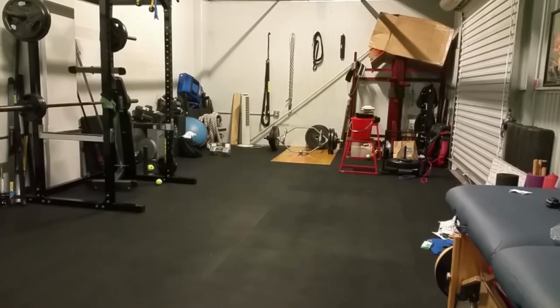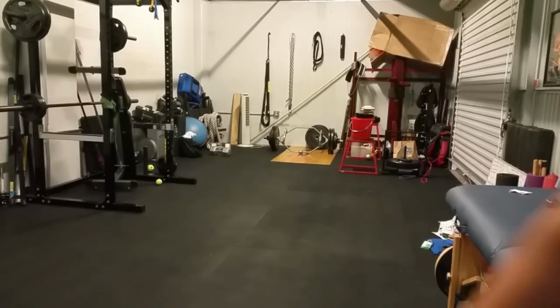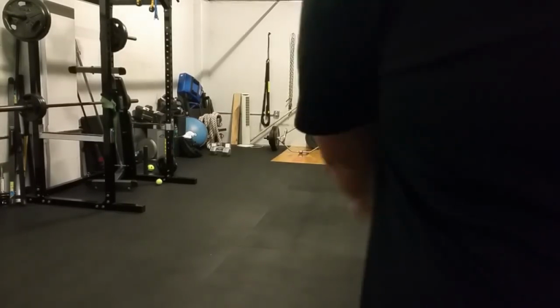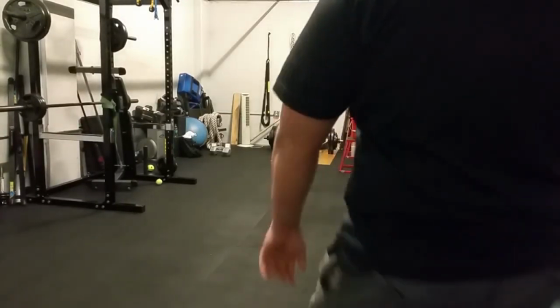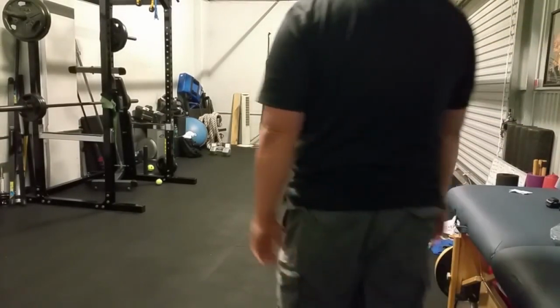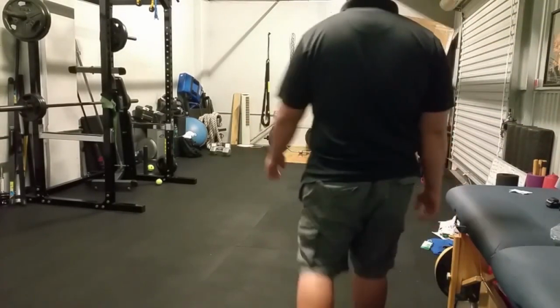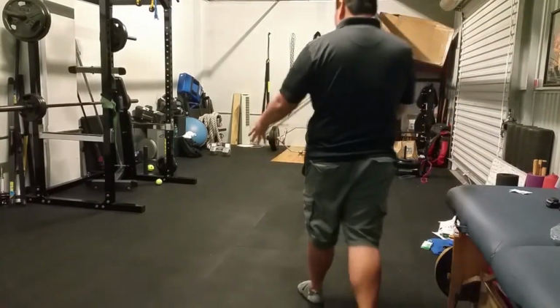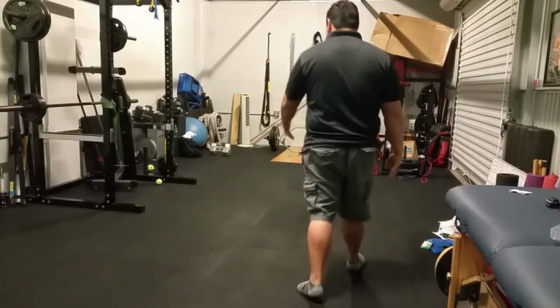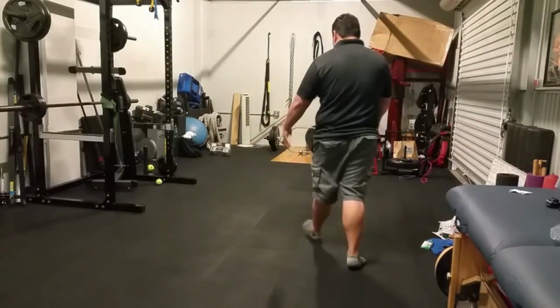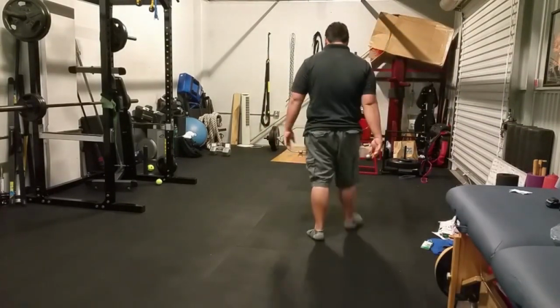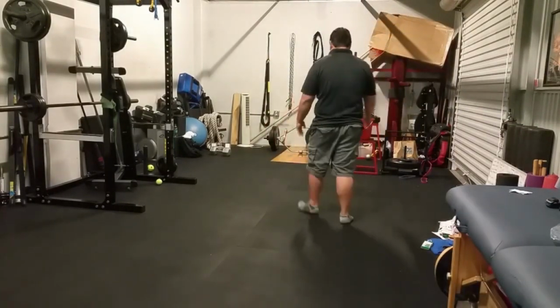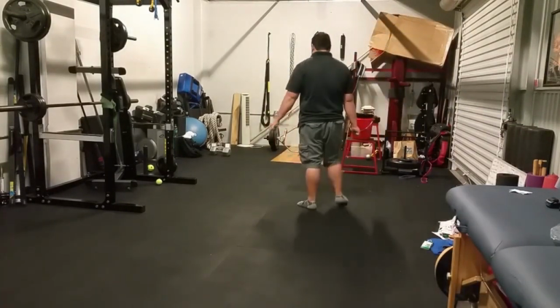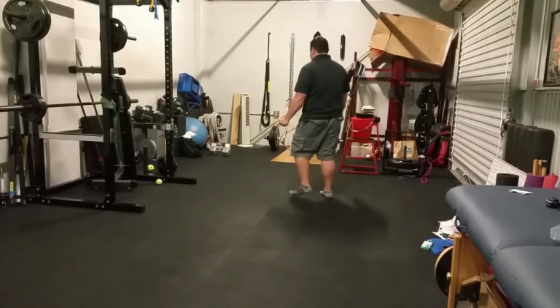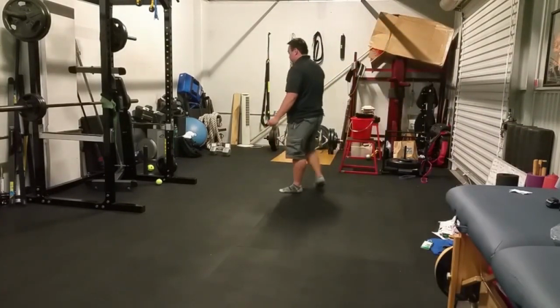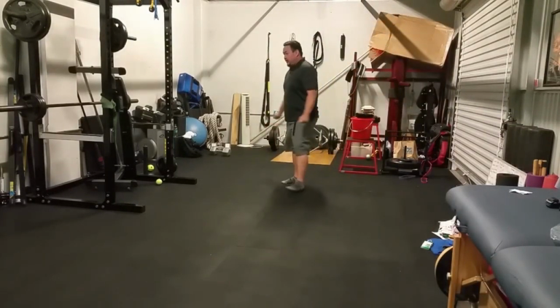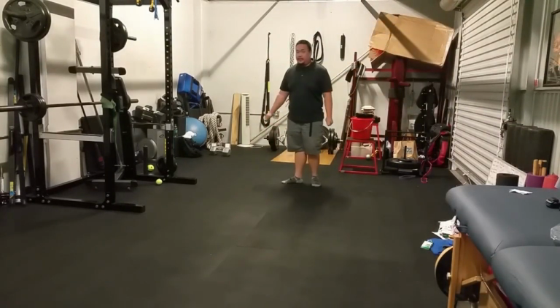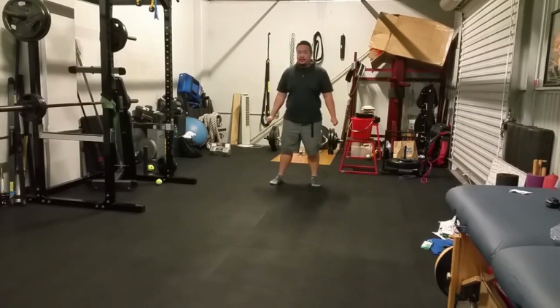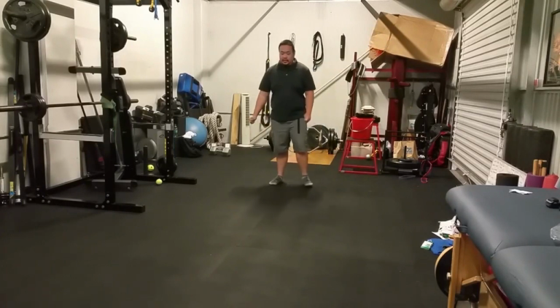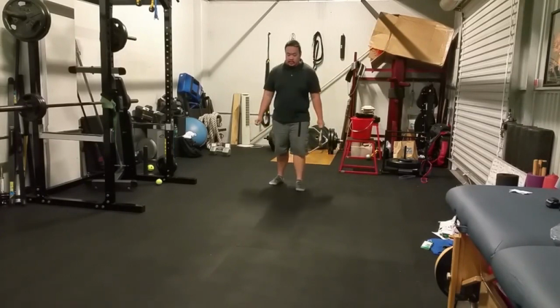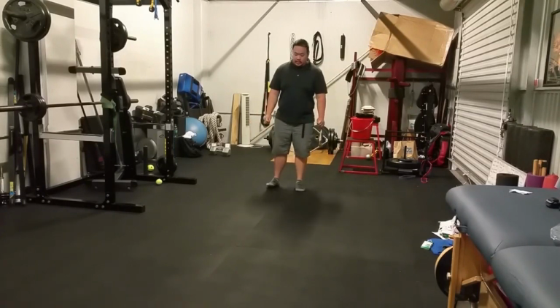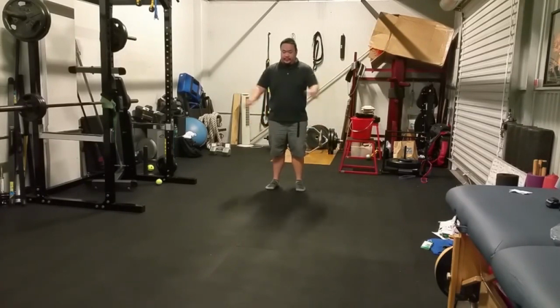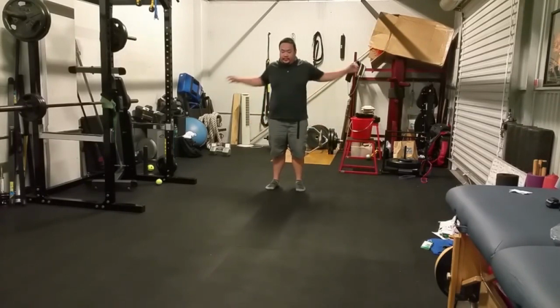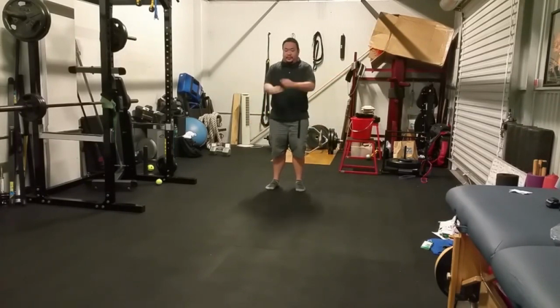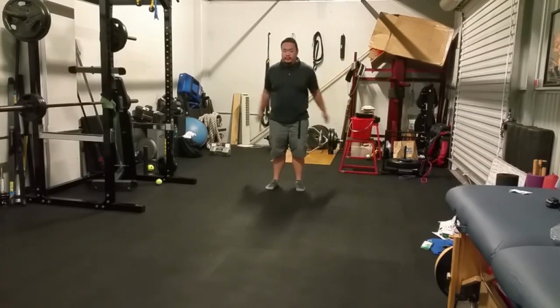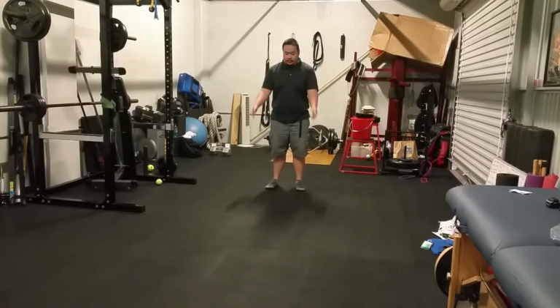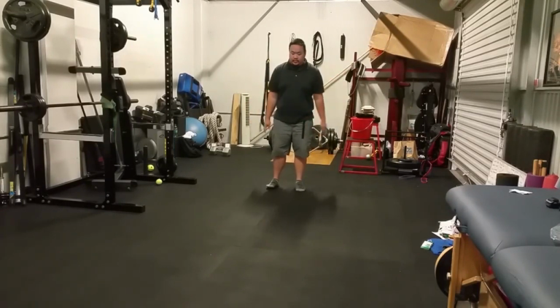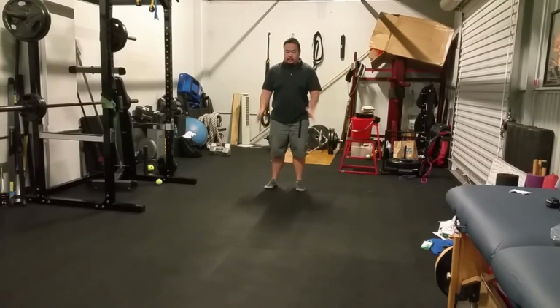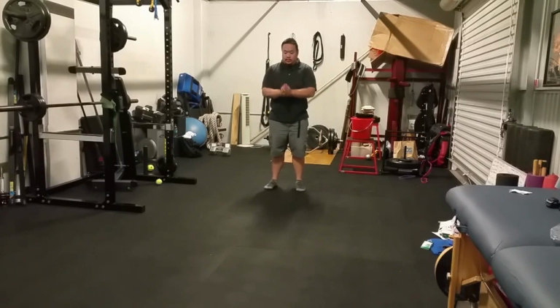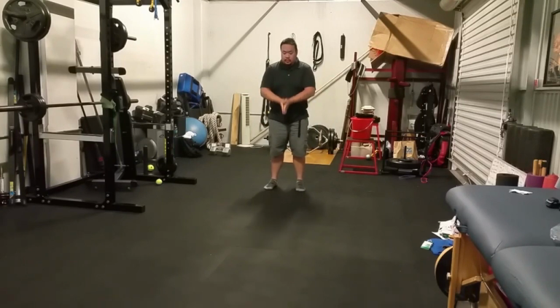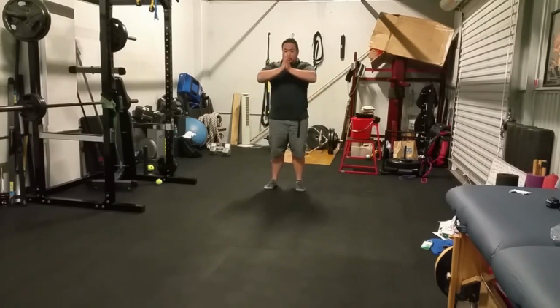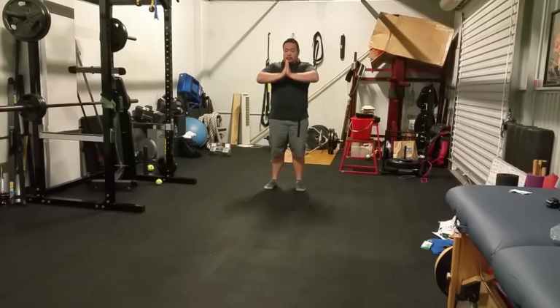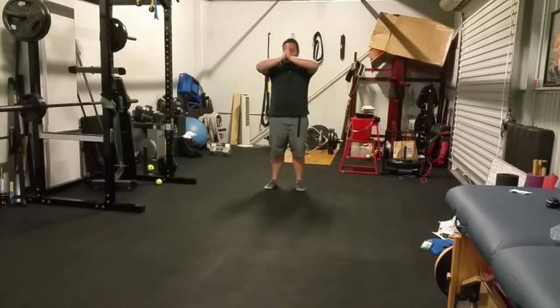So this next clip is of me performing for Sifu Curtis Fujita from Tiger Crane Kung Fu in Simi Valley, California, and this was in April of 2017.